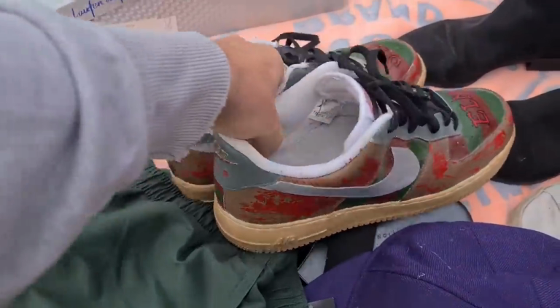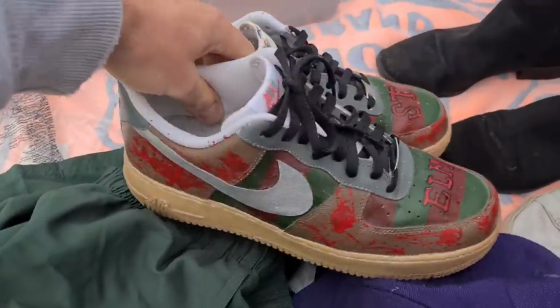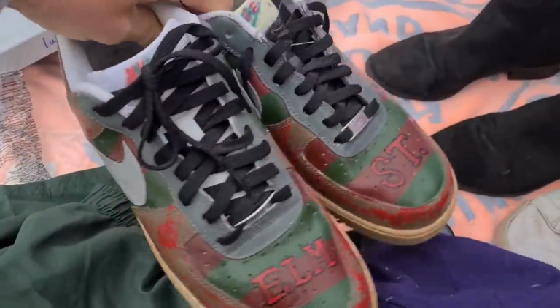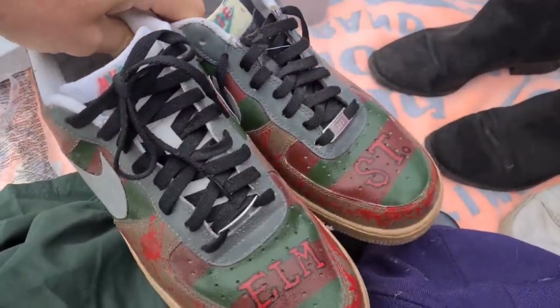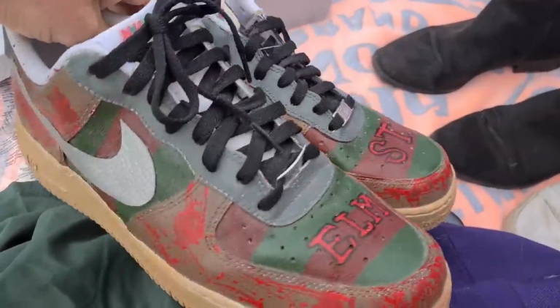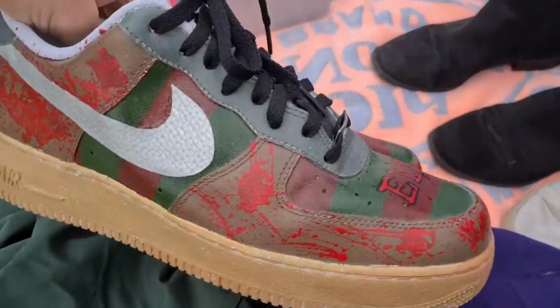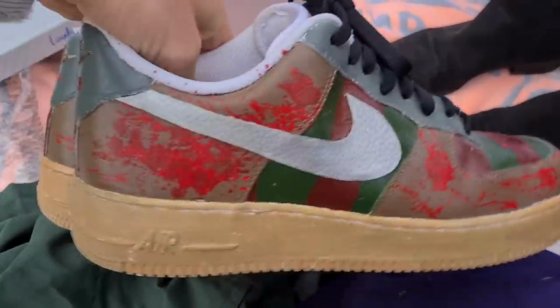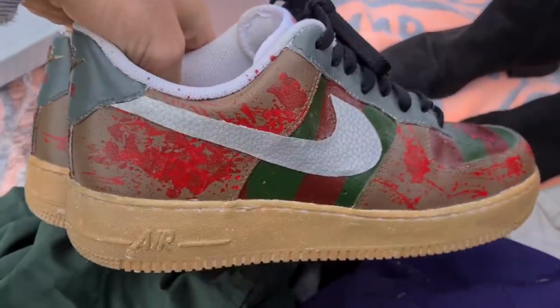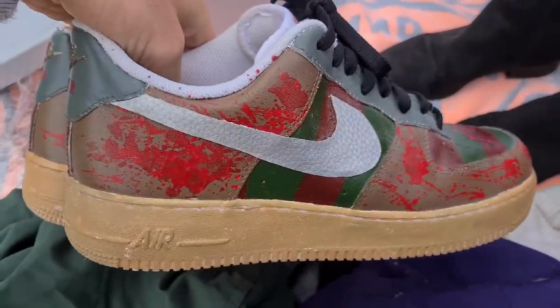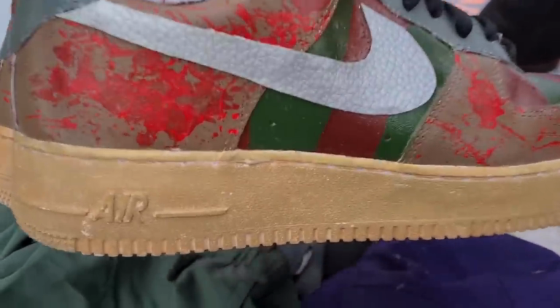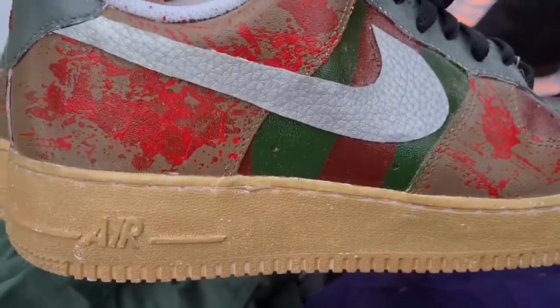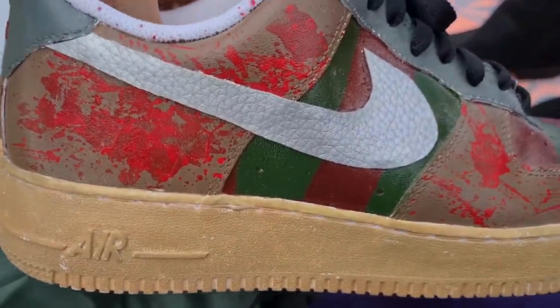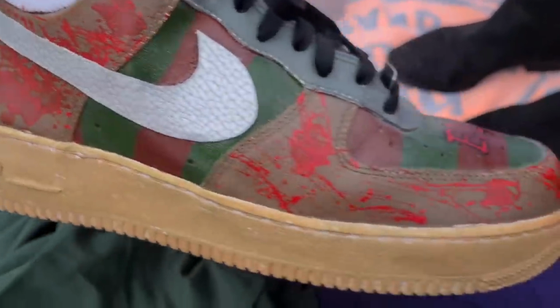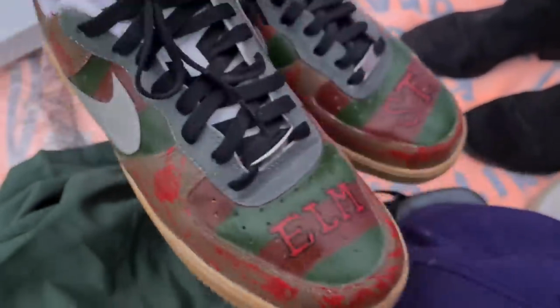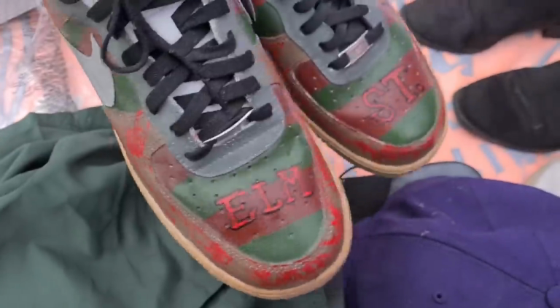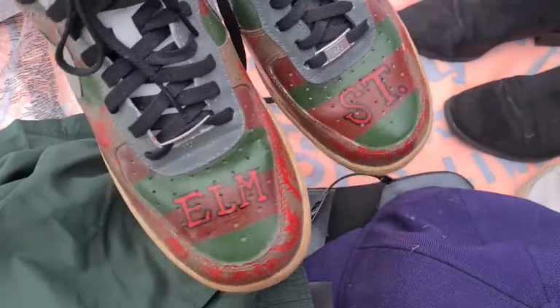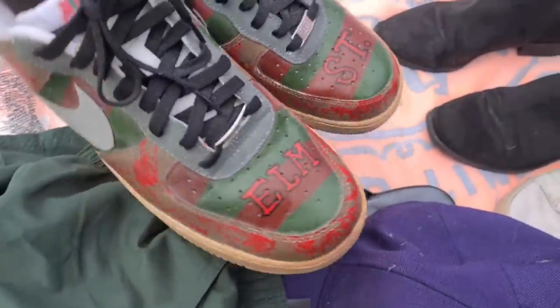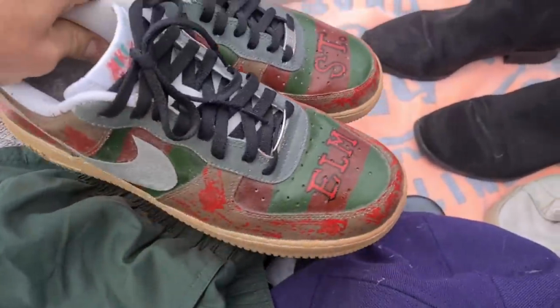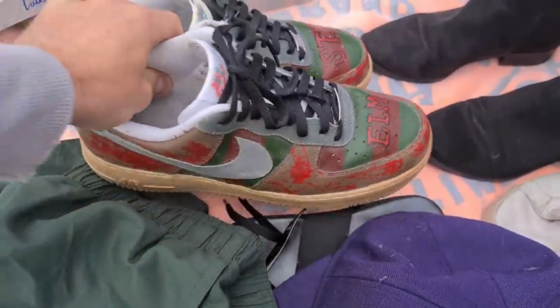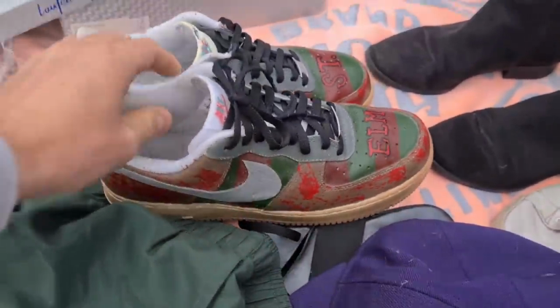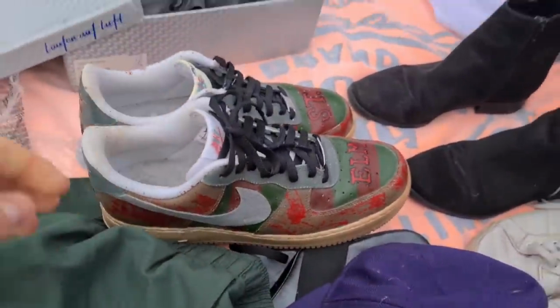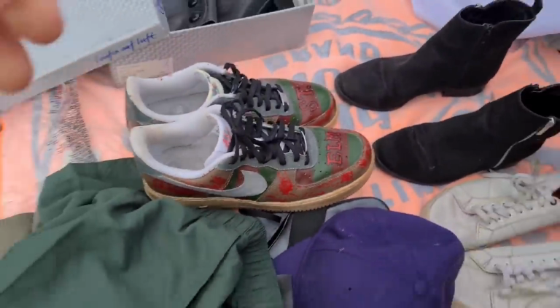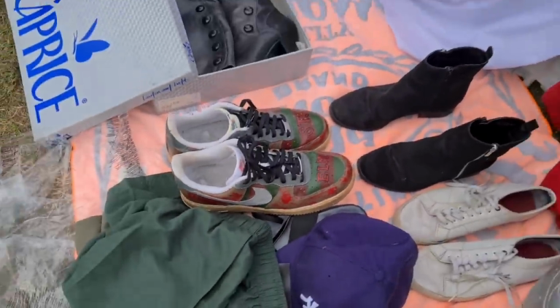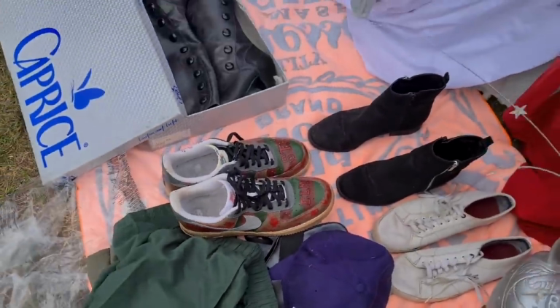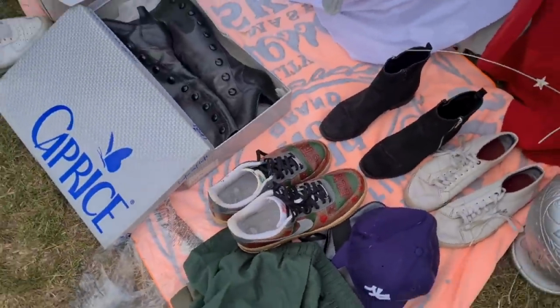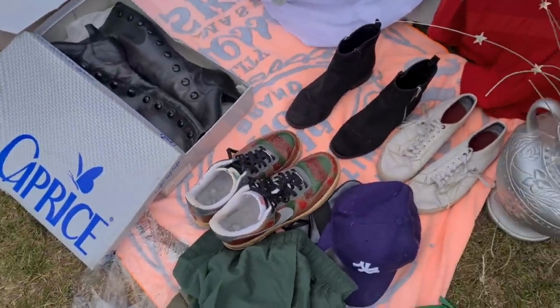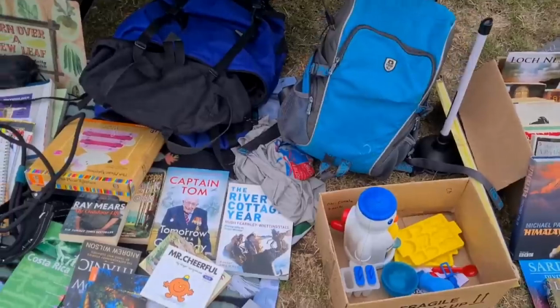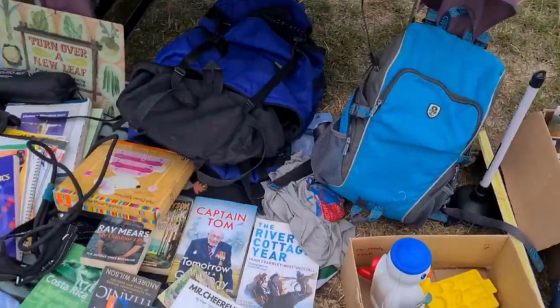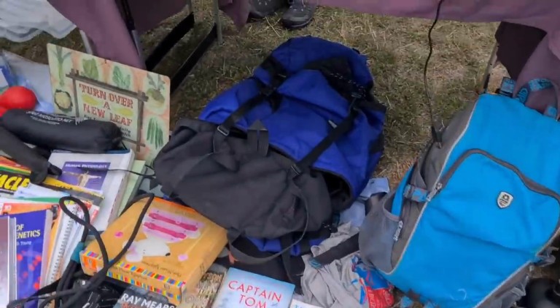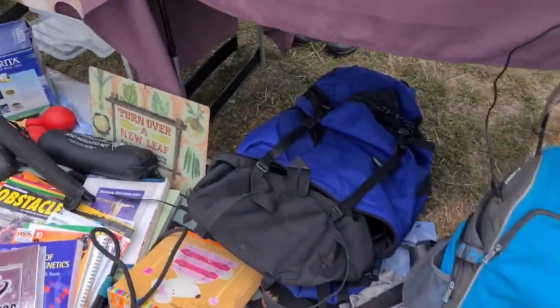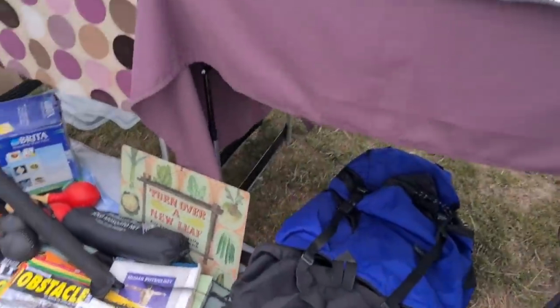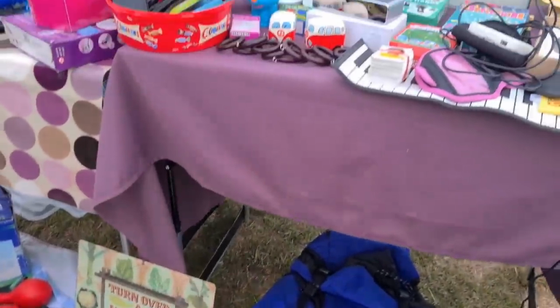They look like a custom job to me — doesn't look like factory finish. Looks like they've been painted and drawn on themselves. There's not many Snoopers left now, is there? No, there's not.